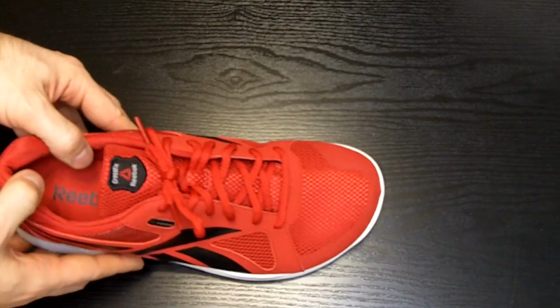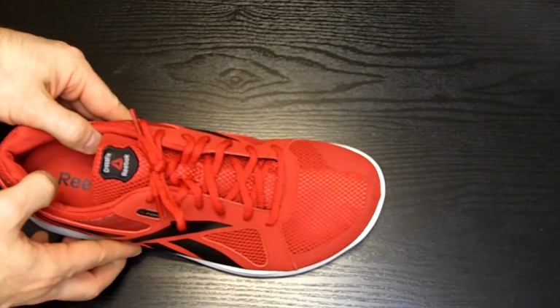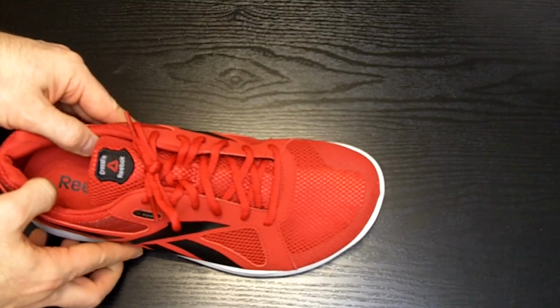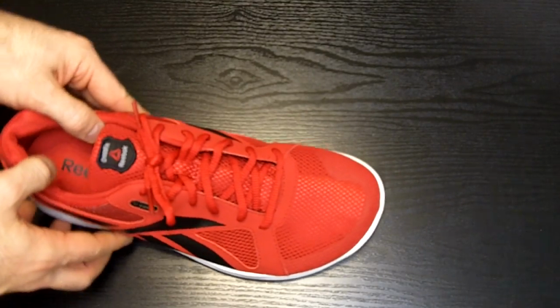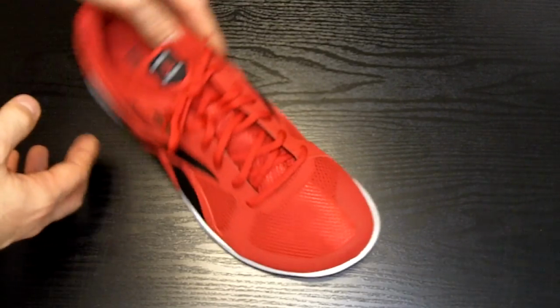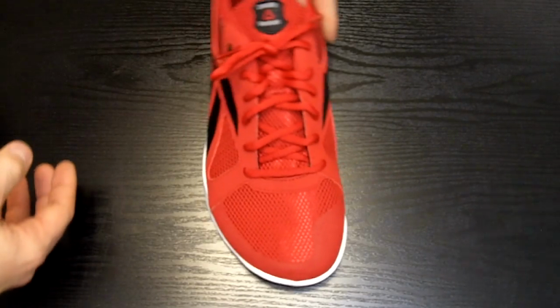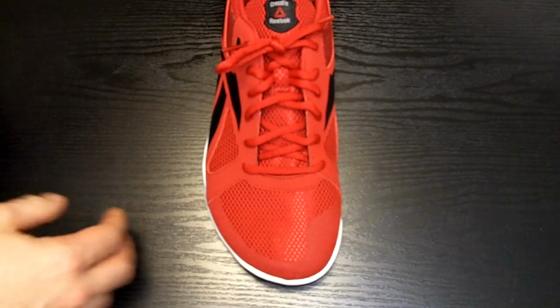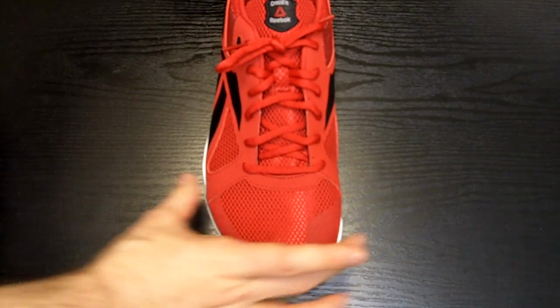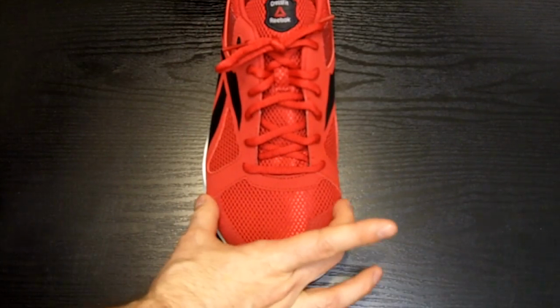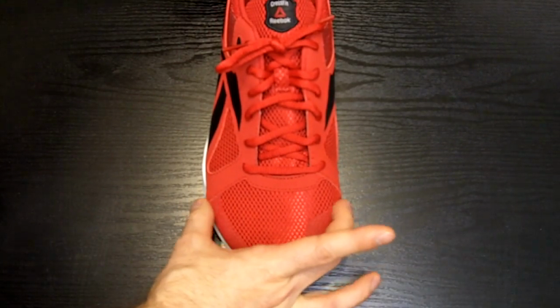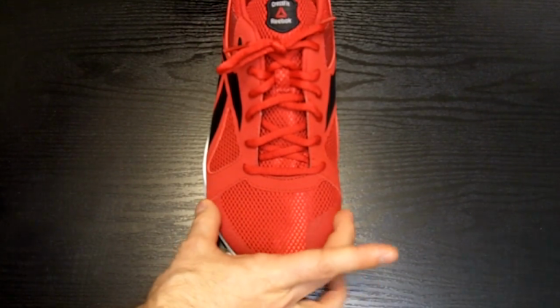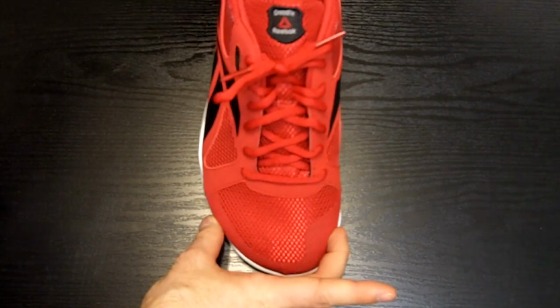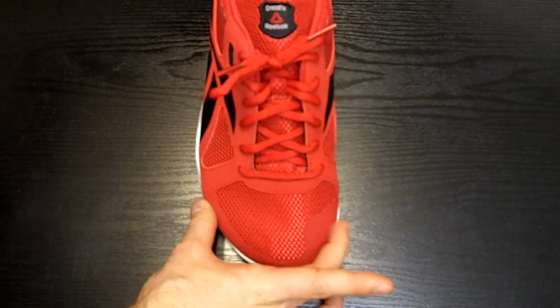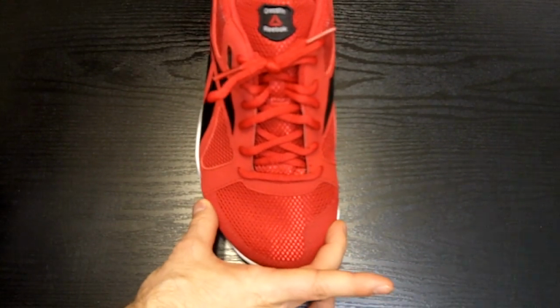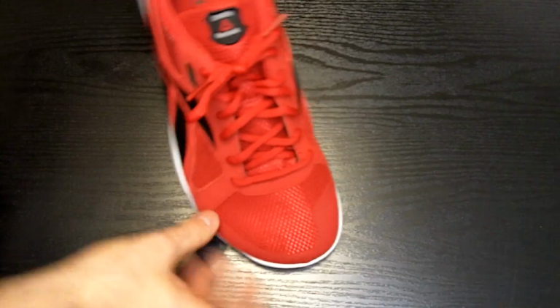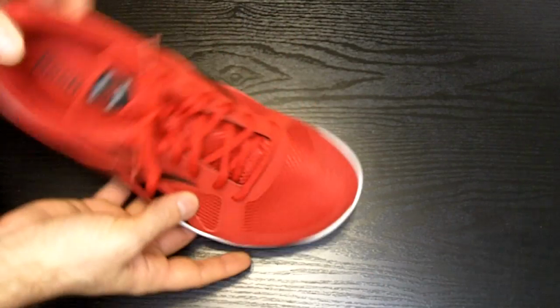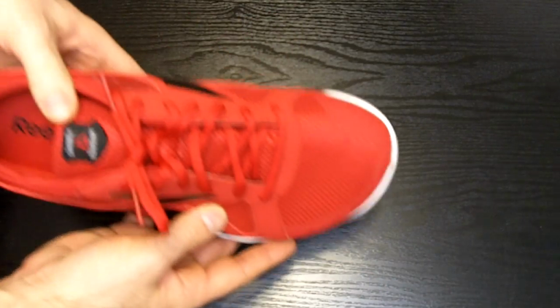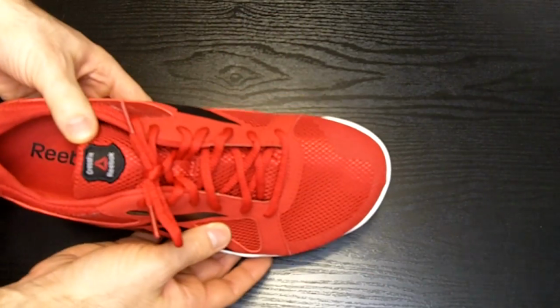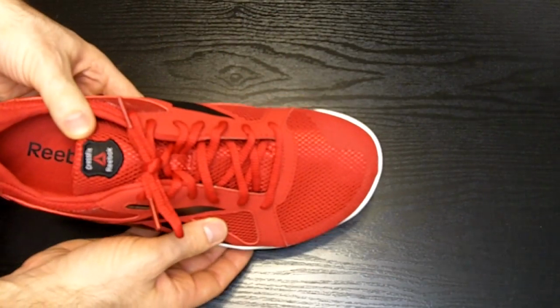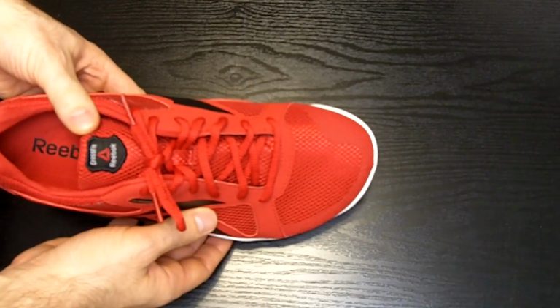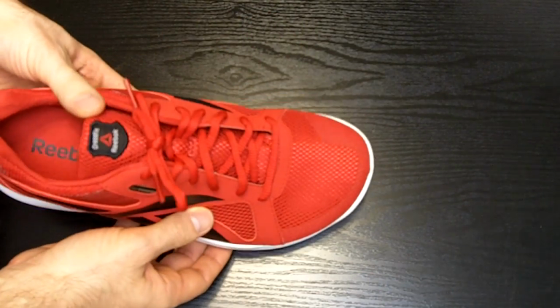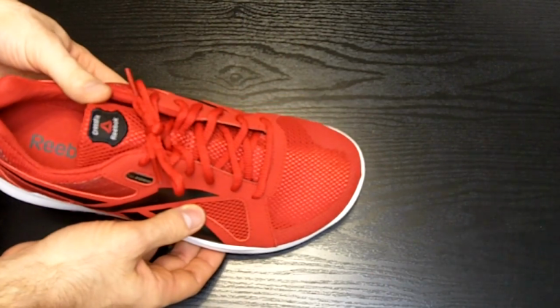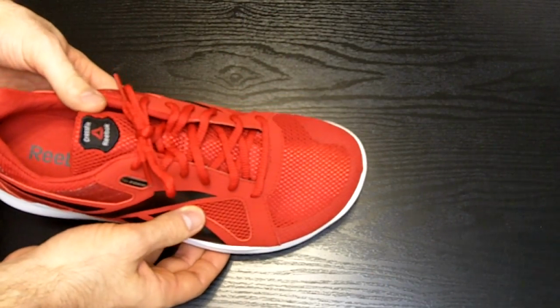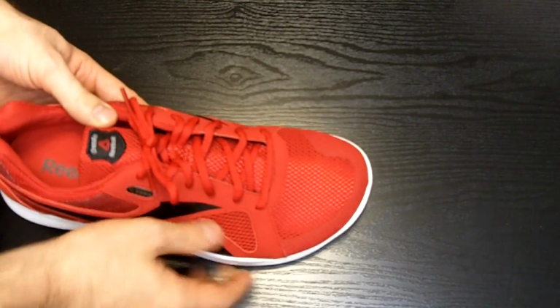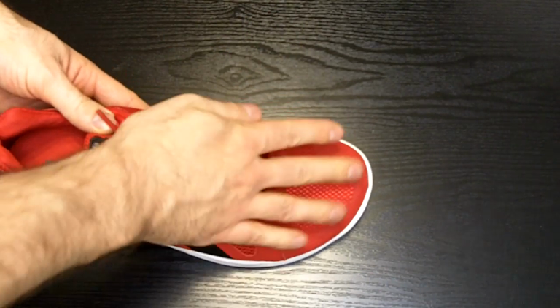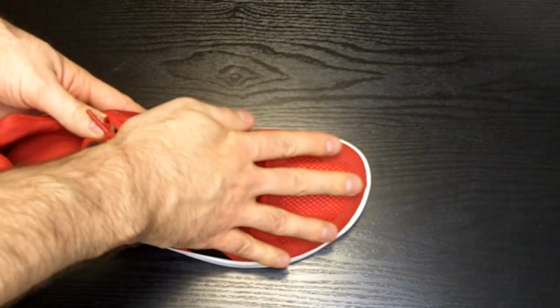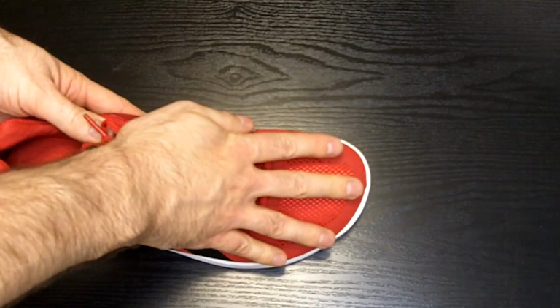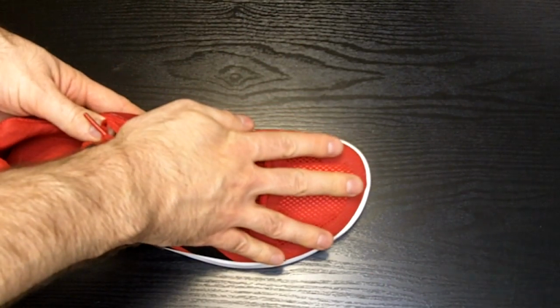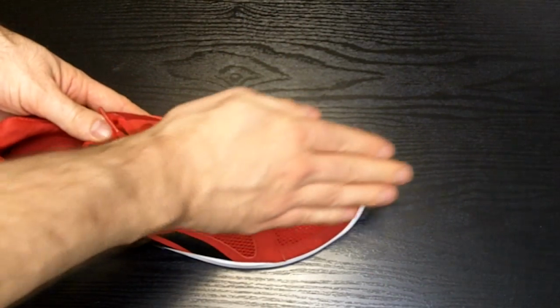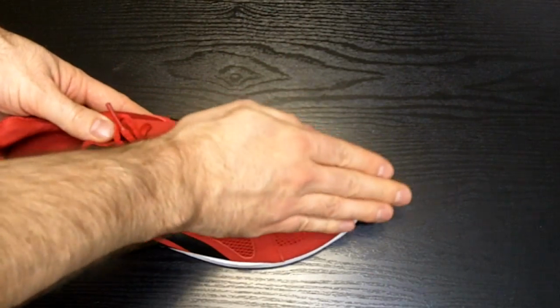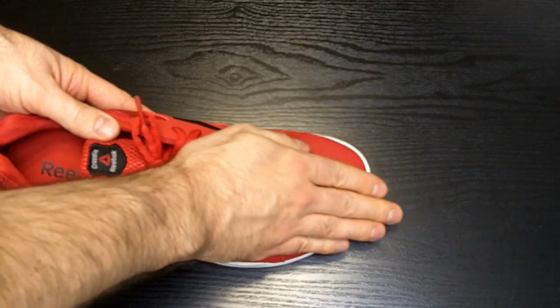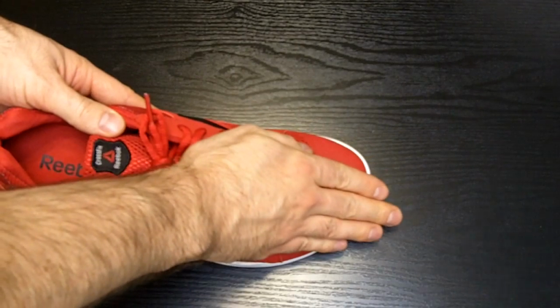The first thing that stood out to me on this shoe is the really wide toe box. This was used to allow a natural, almost barefoot feel inside the shoe. It allows you to spread your toes and really dig into the shoe.